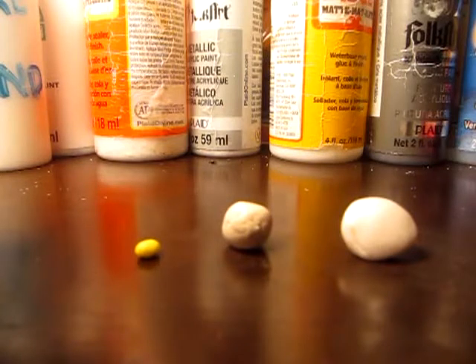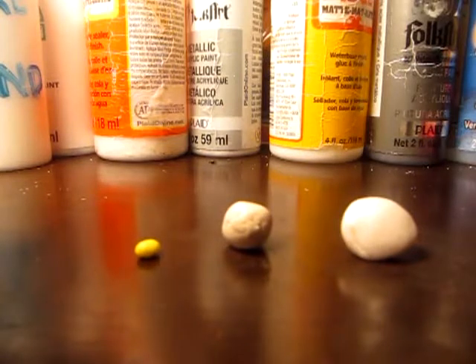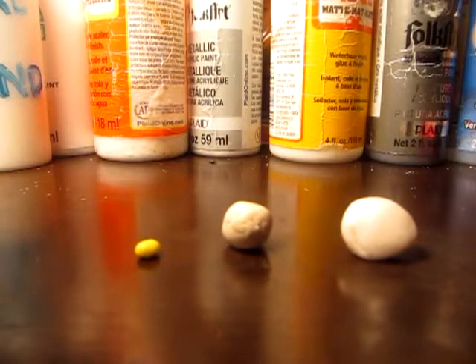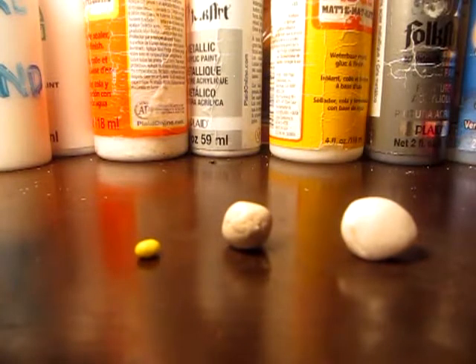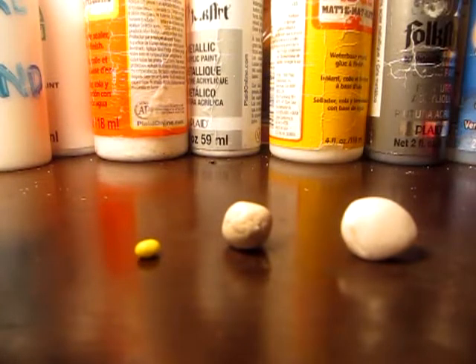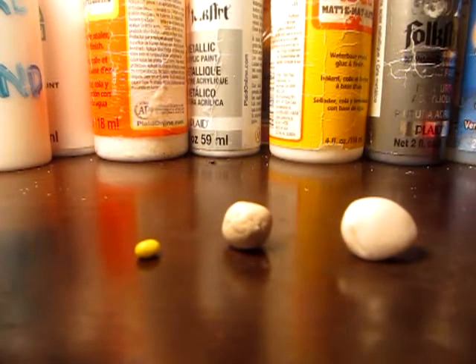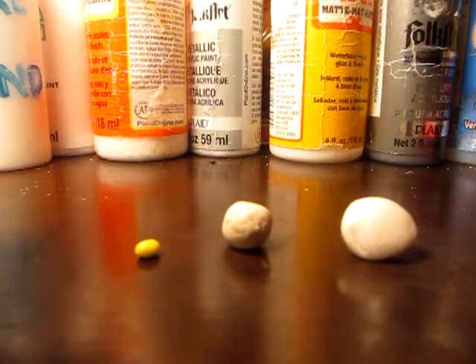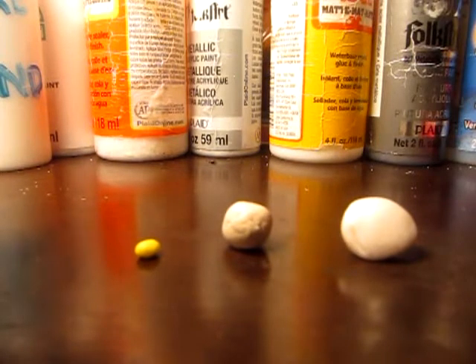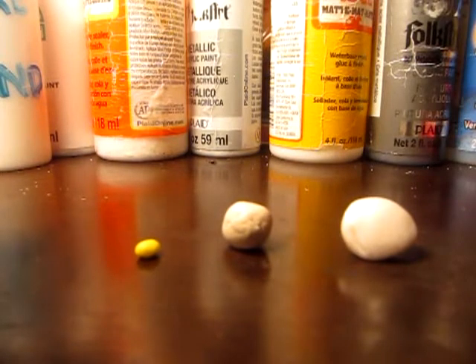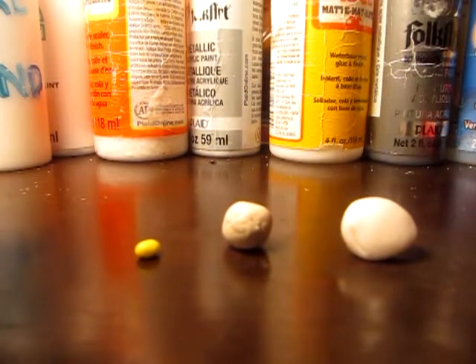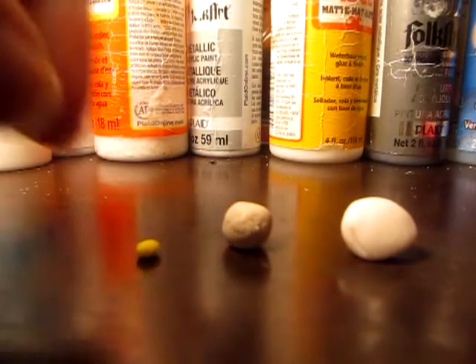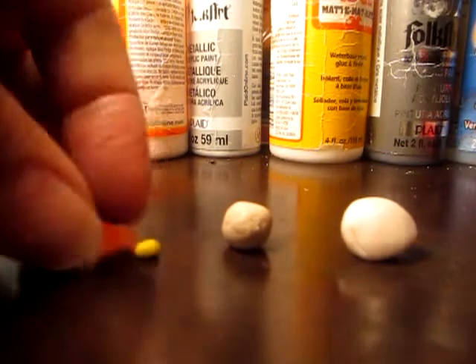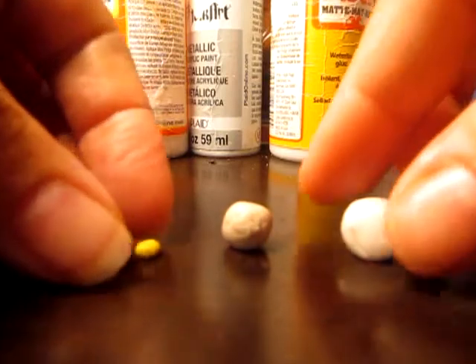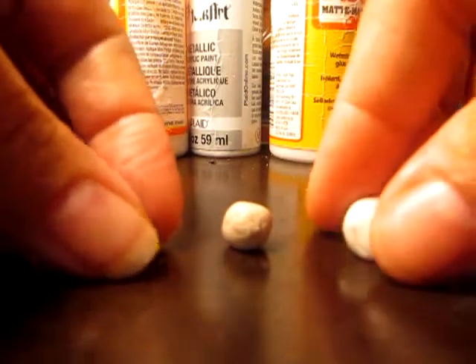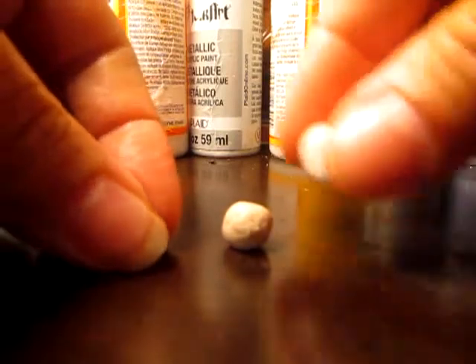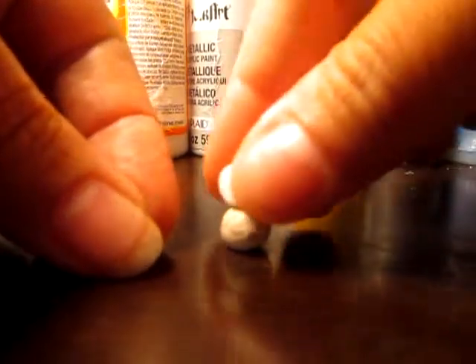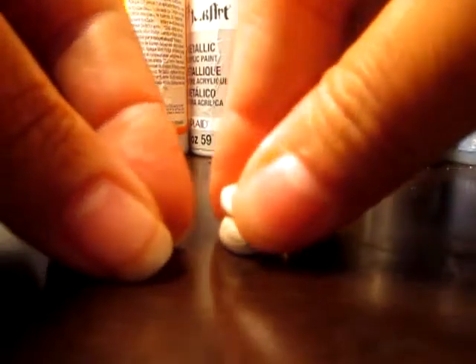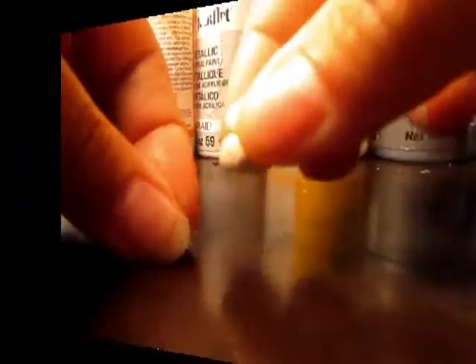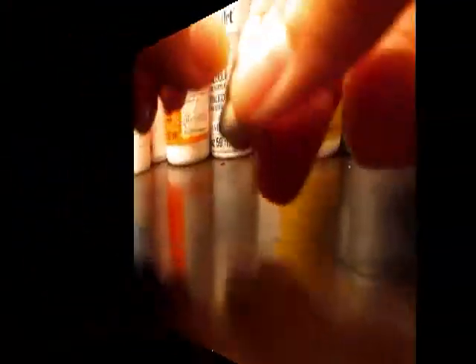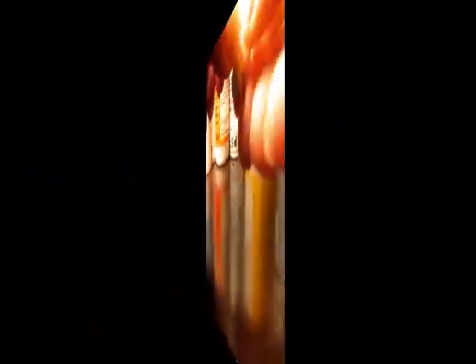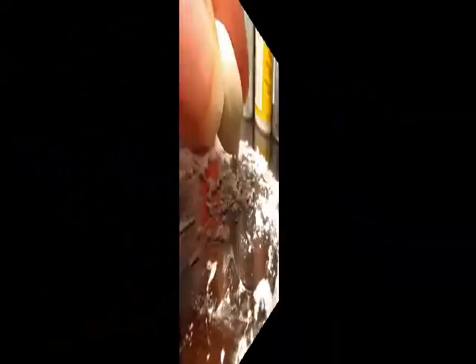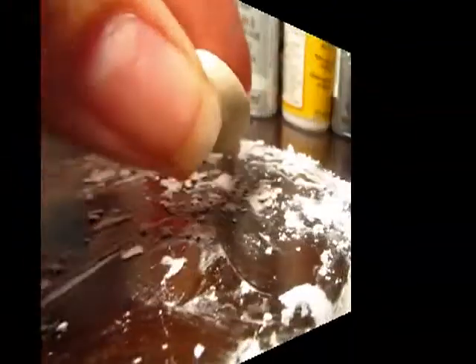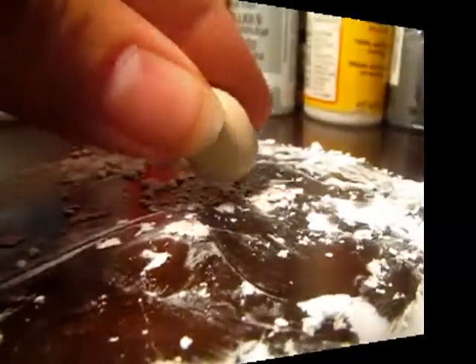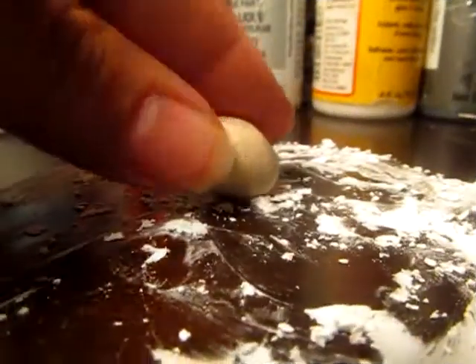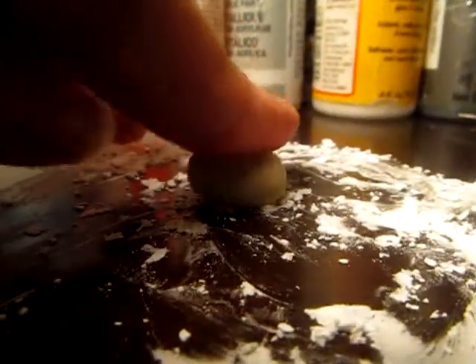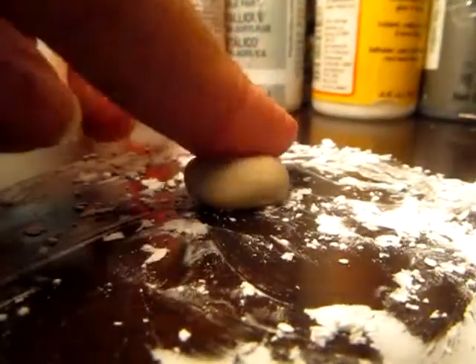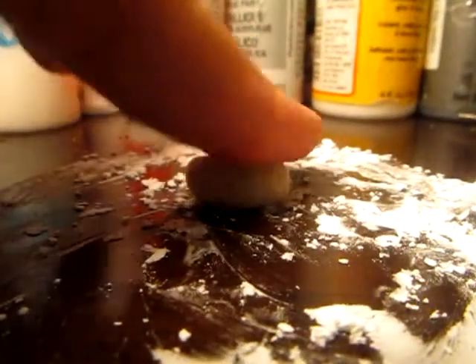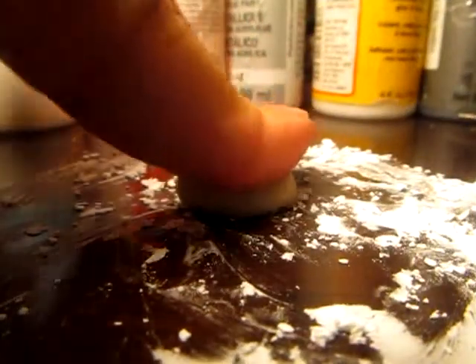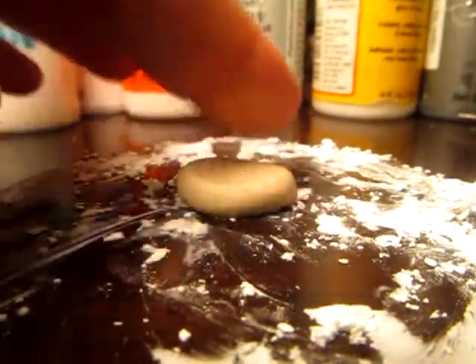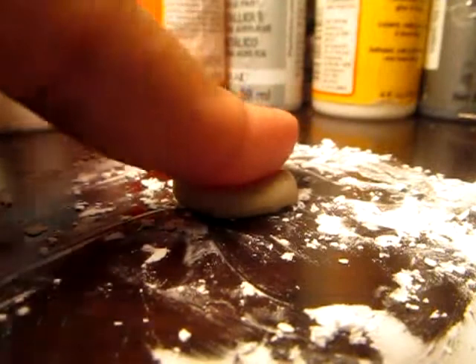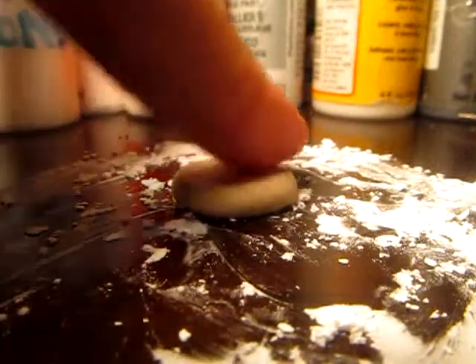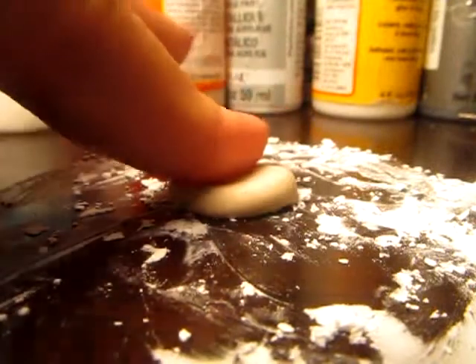Start with yellow, light beige, and translucent clay. Blend those all together, and I like to put down a little cornstarch before I get started working.